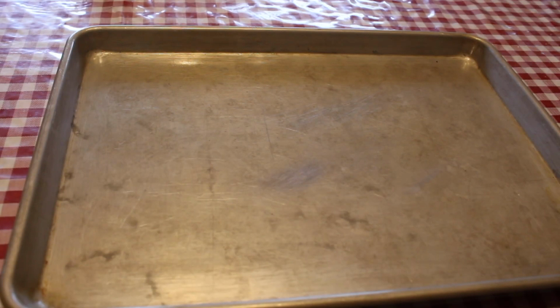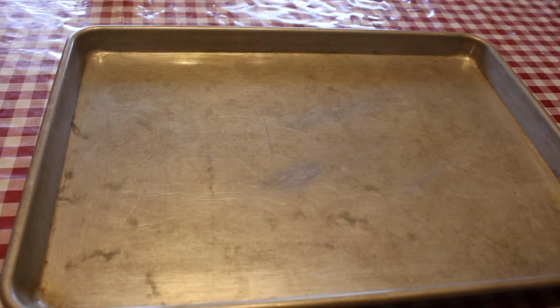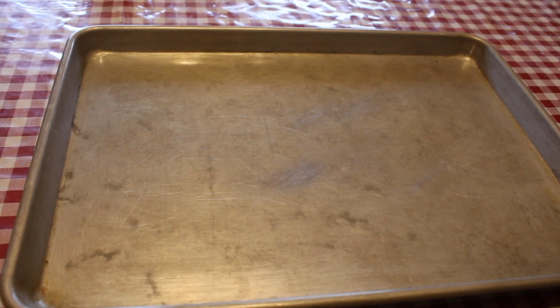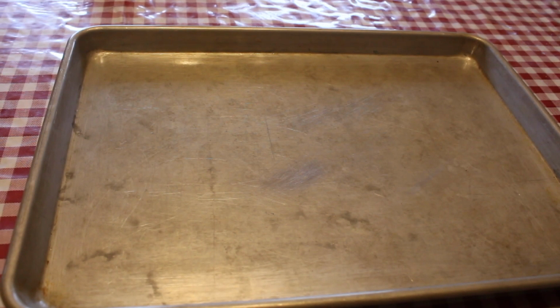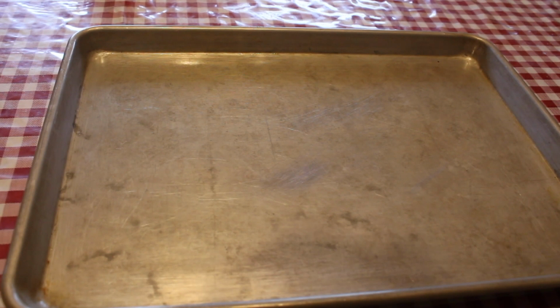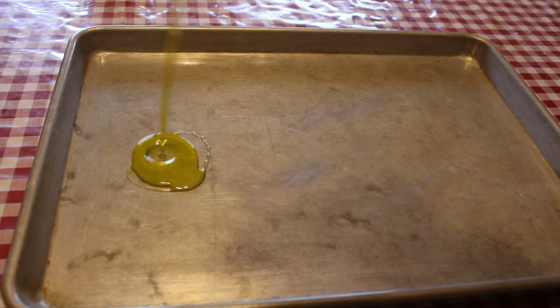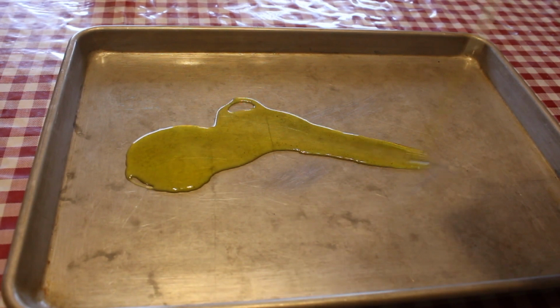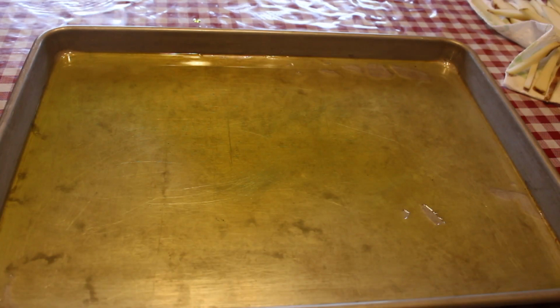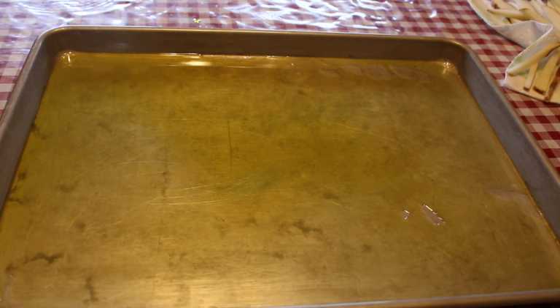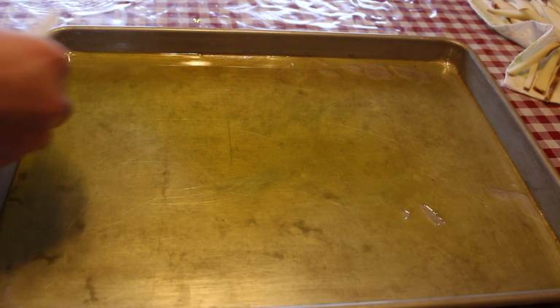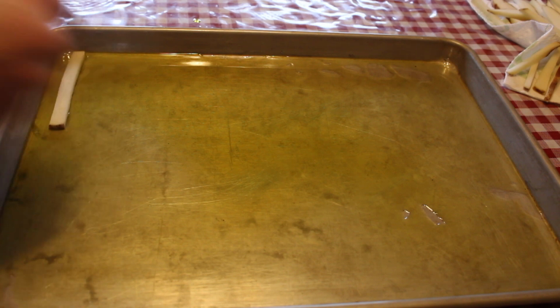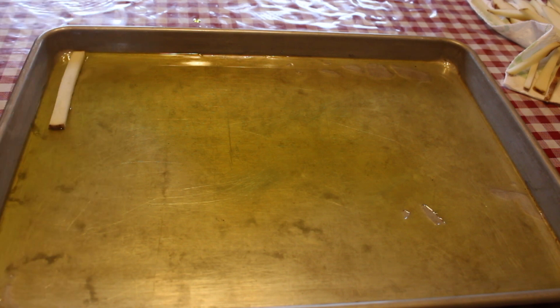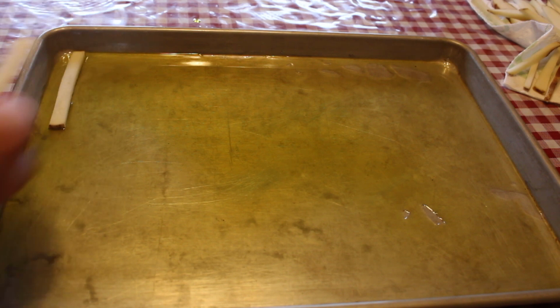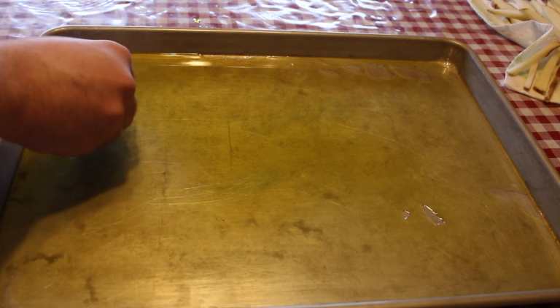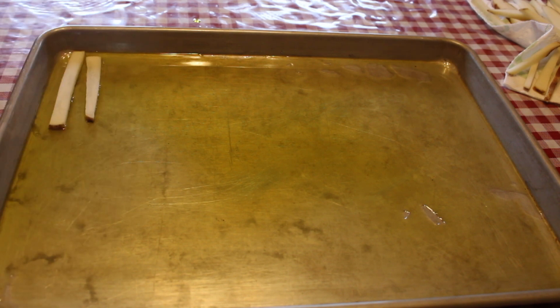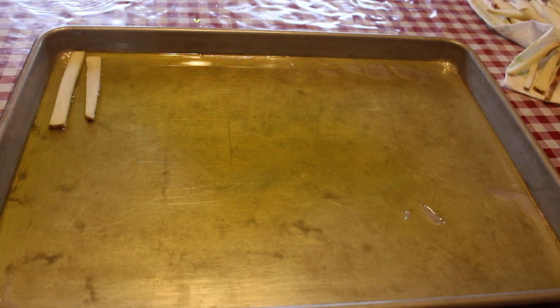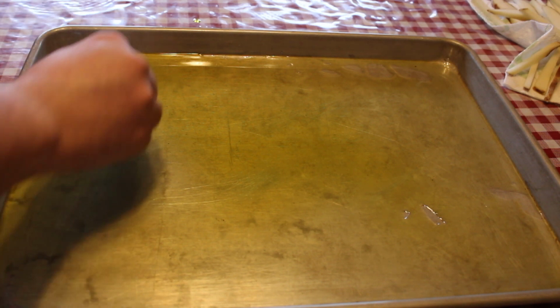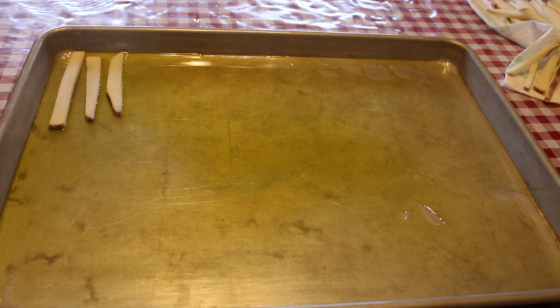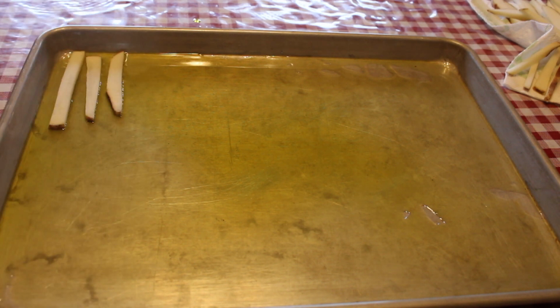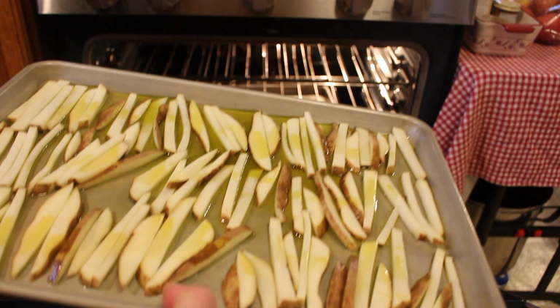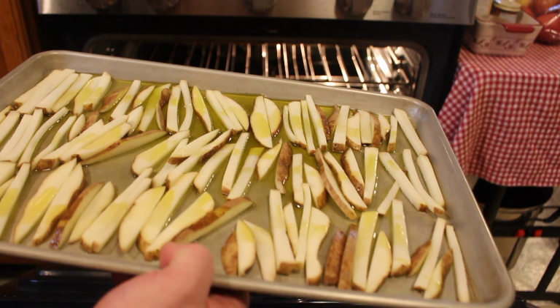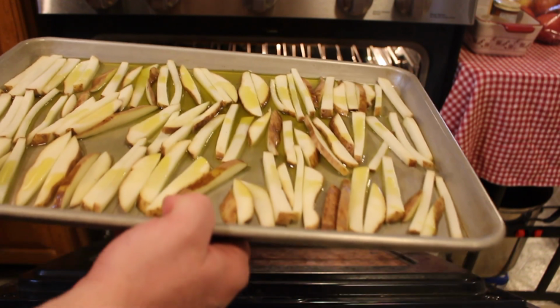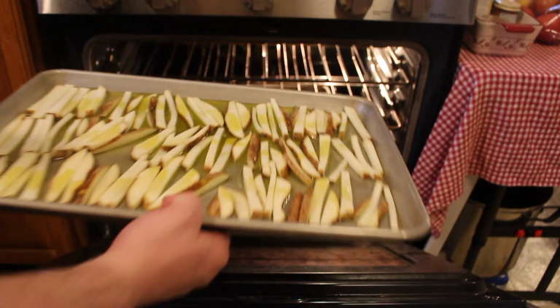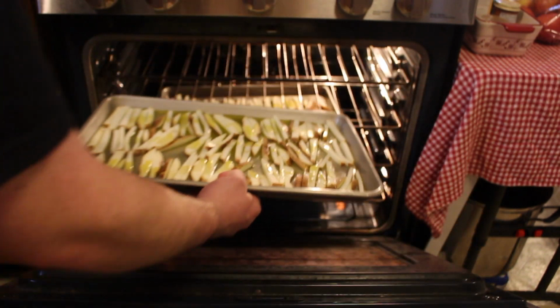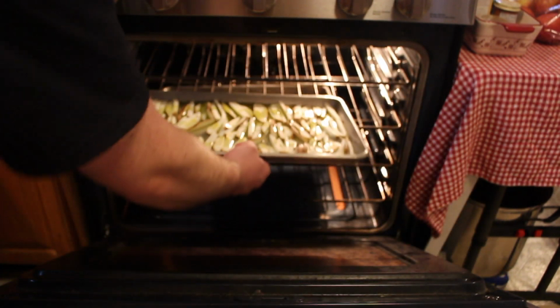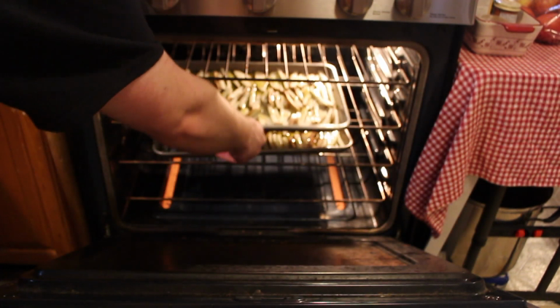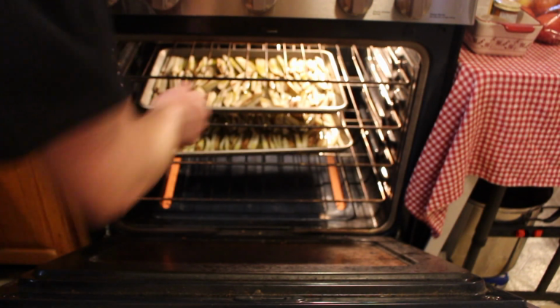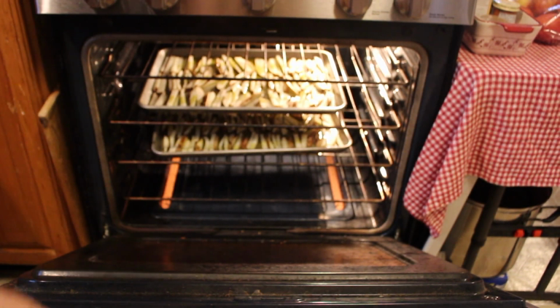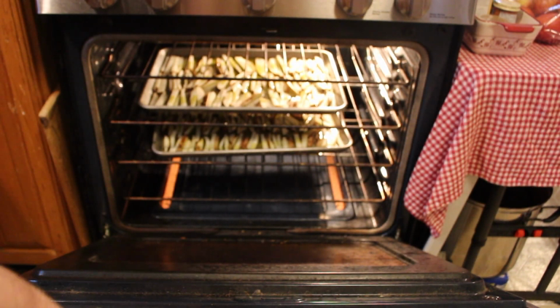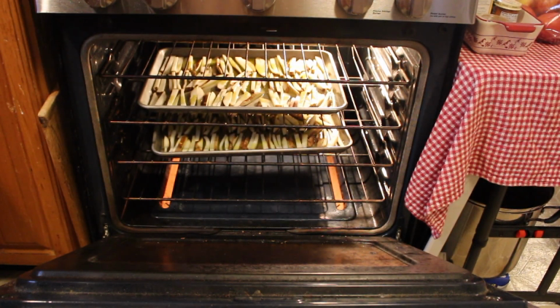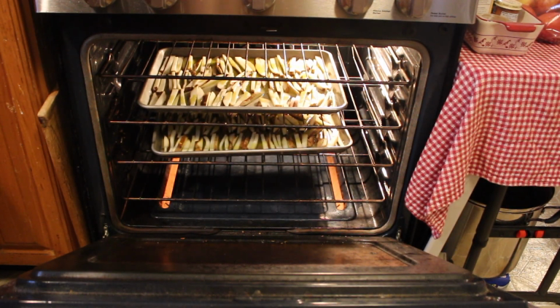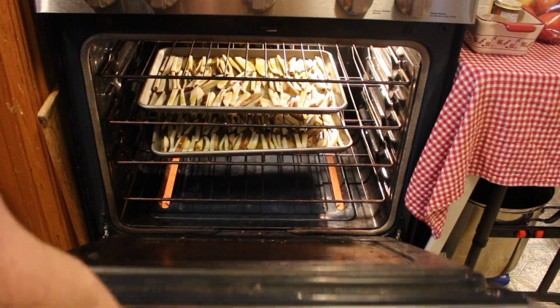Now I've got a sheet tray — we're going to place some olive oil on it and then arrange our fries in a single layer. These are going to go in a 400-degree oven and I'll check on them in about 10 or 15 minutes.